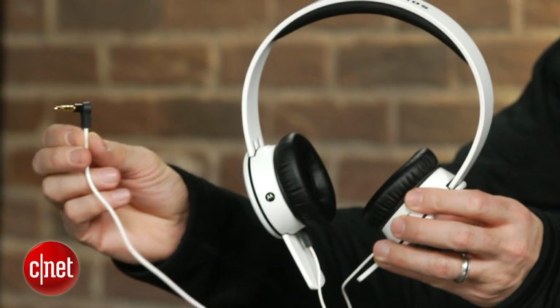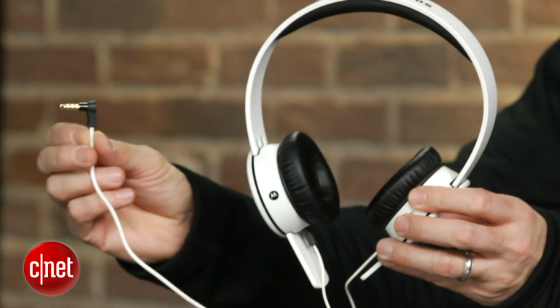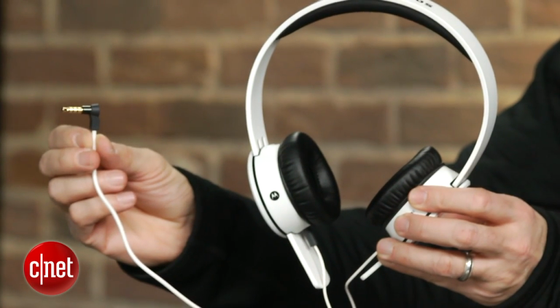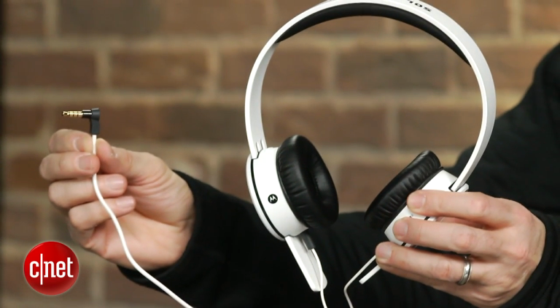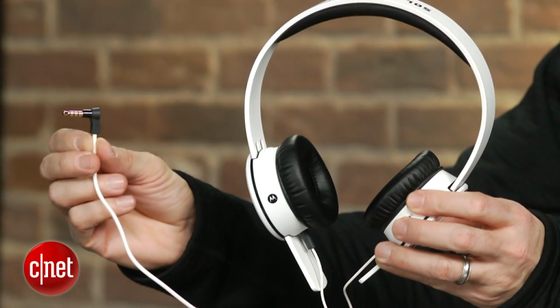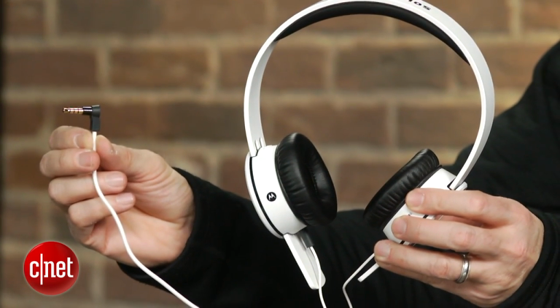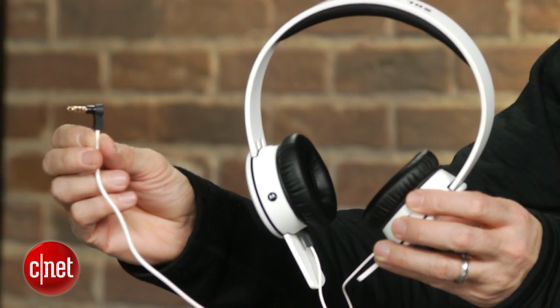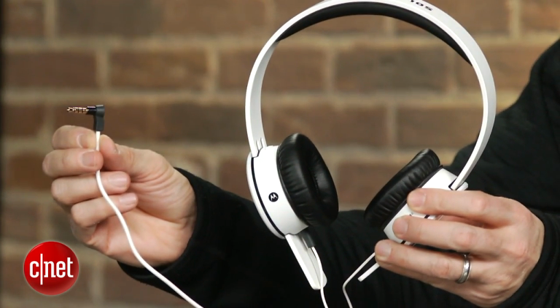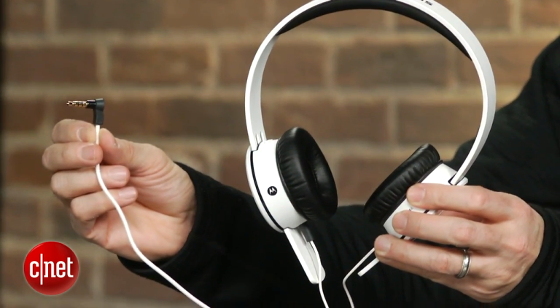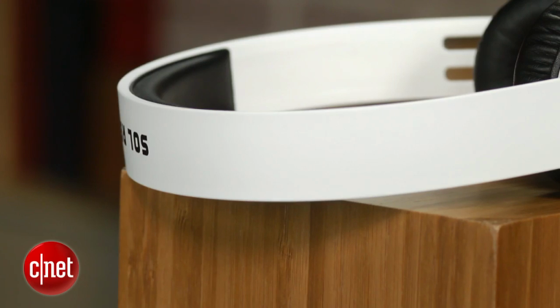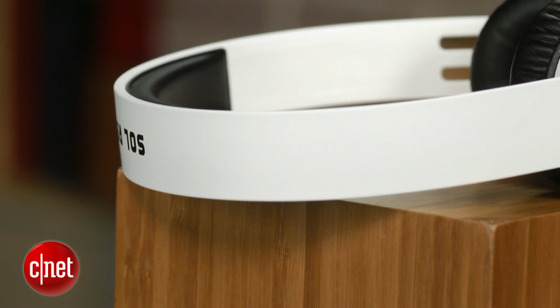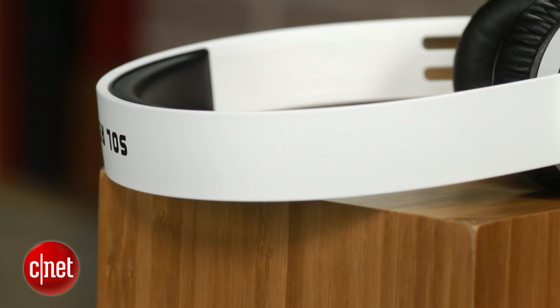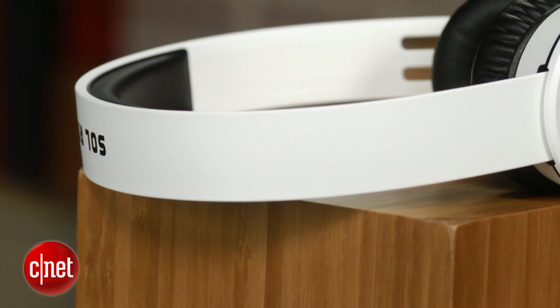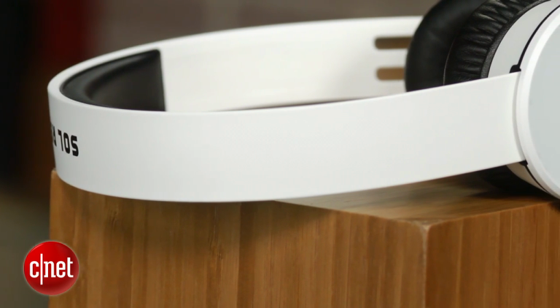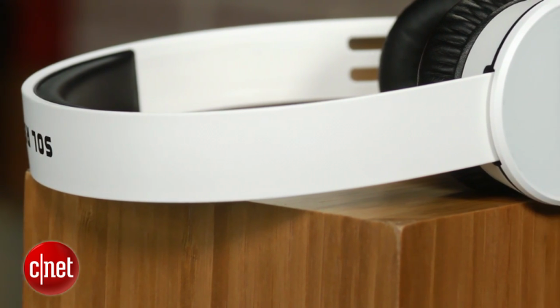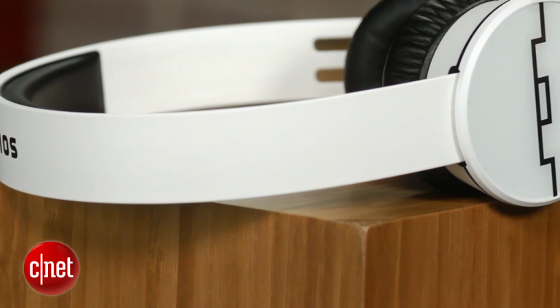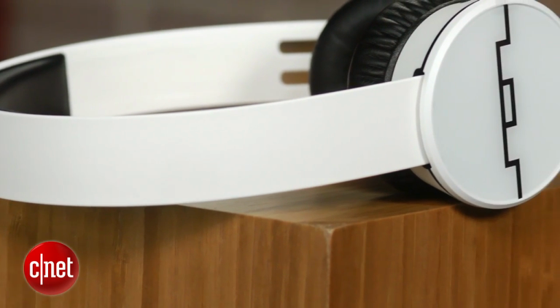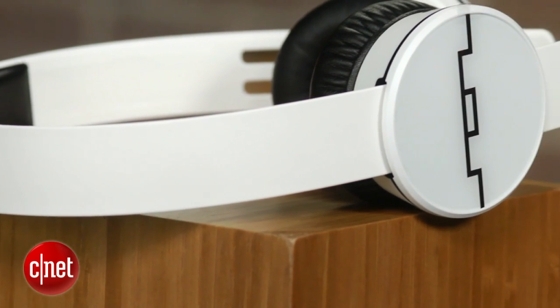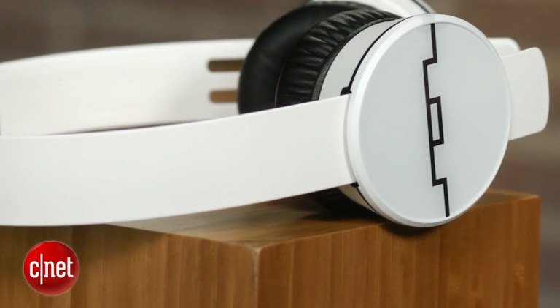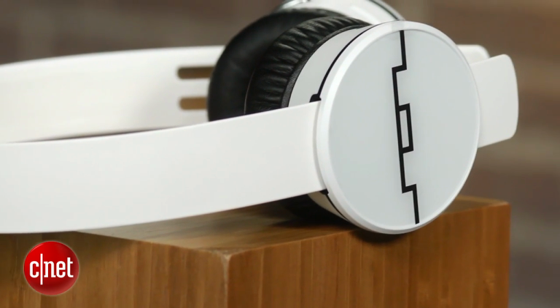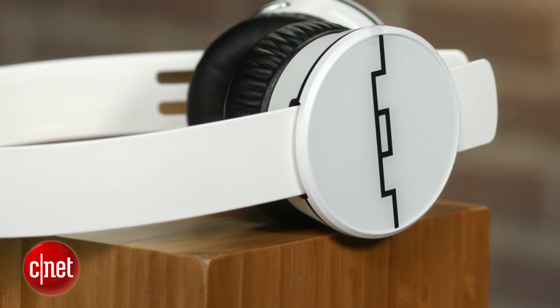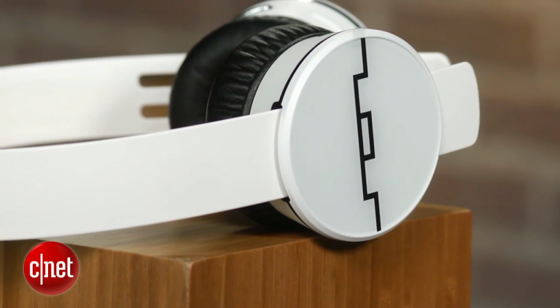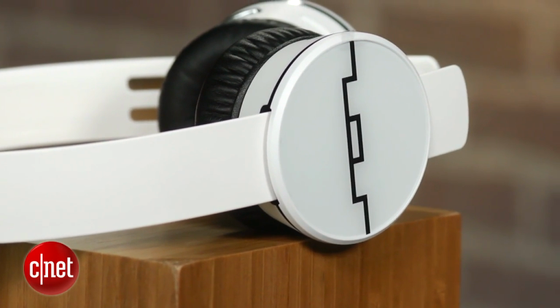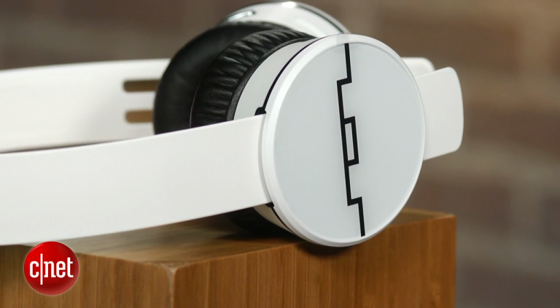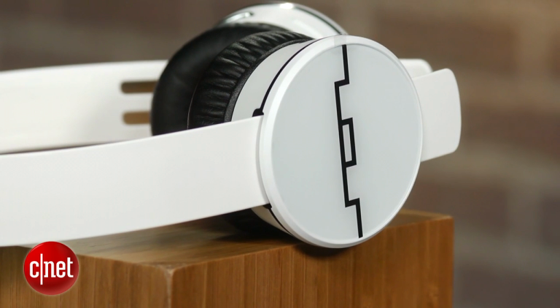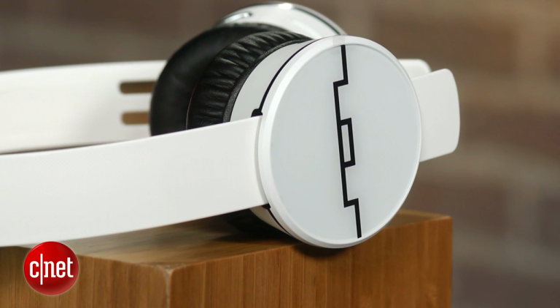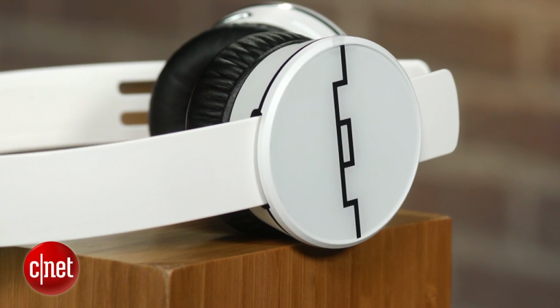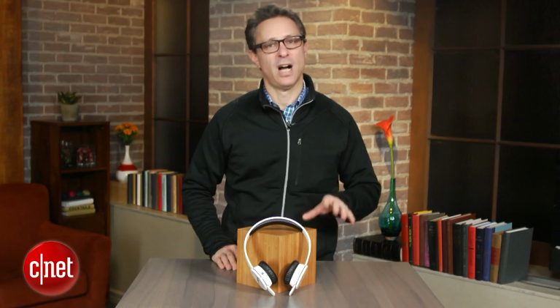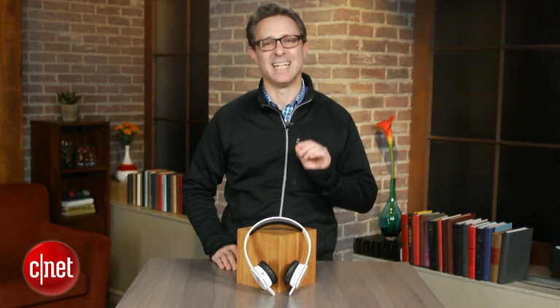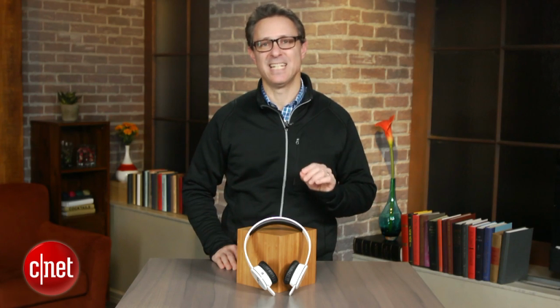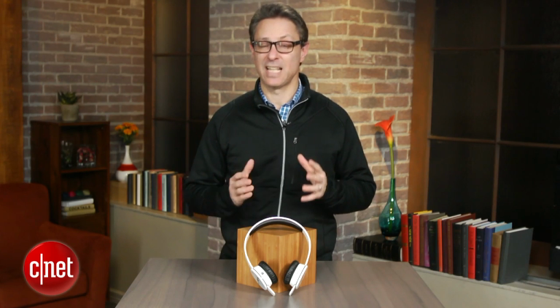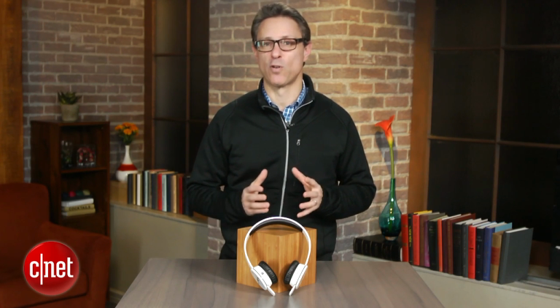They cost $200, so they better sound good for that price, and they deliver a lot of bass. That's the signature Sol Republic sound: a lot of bass and decent clarity for Bluetooth headphones.